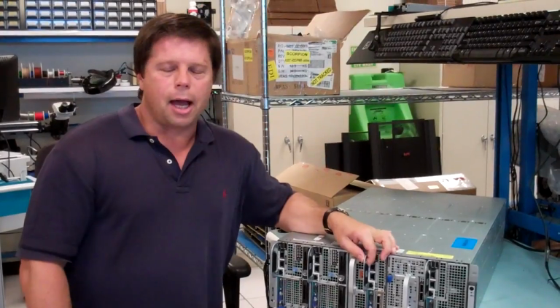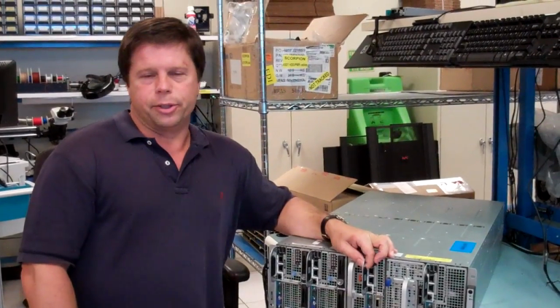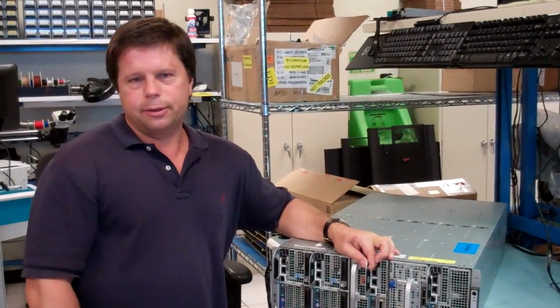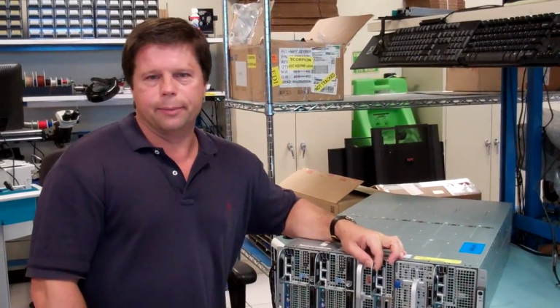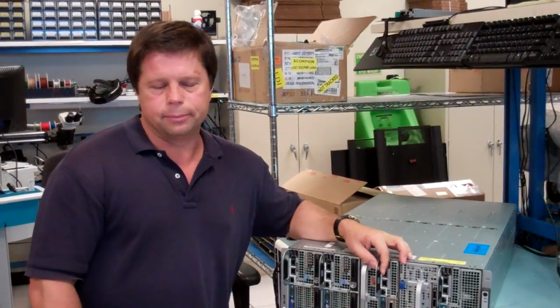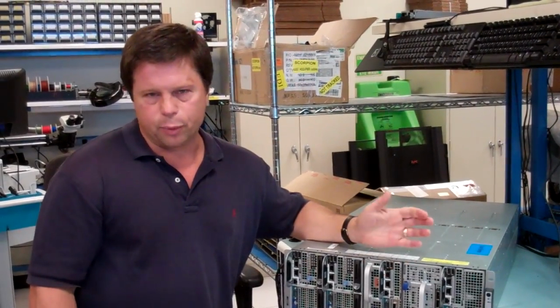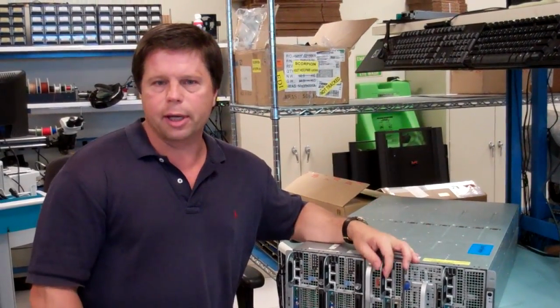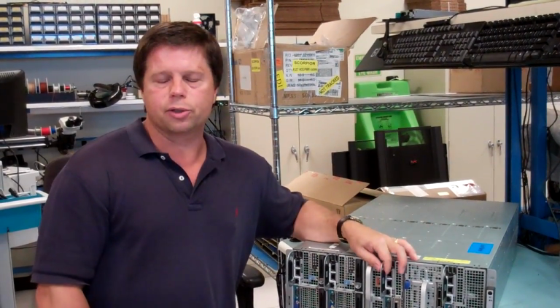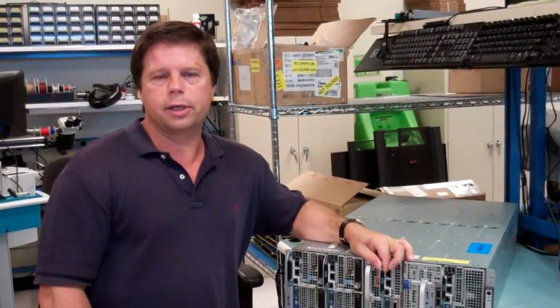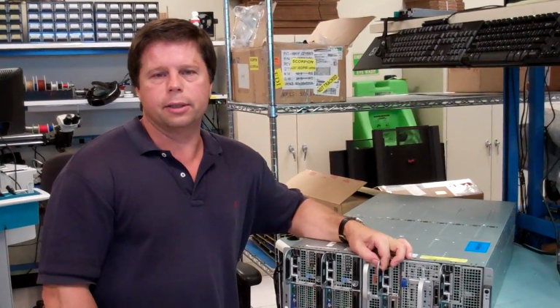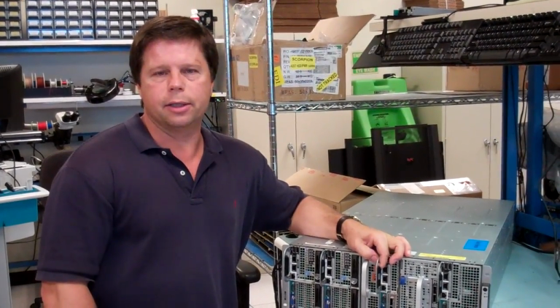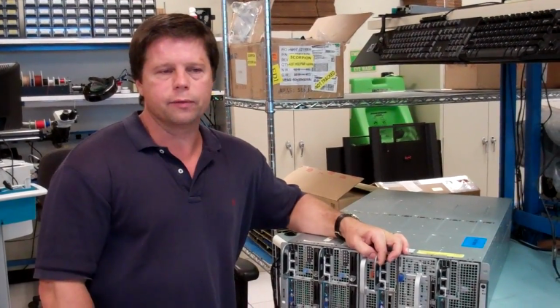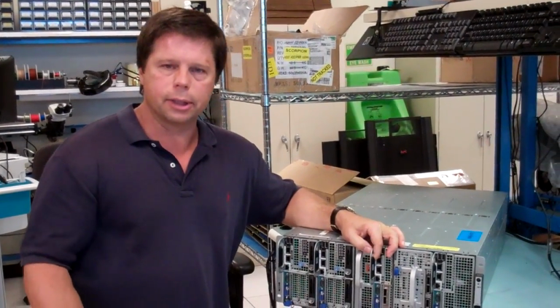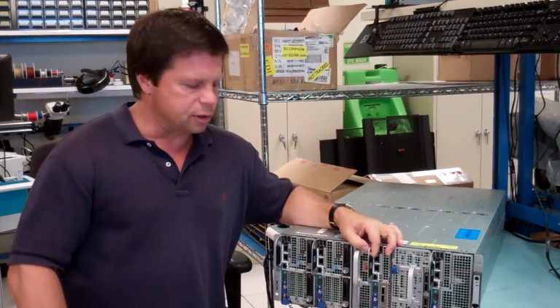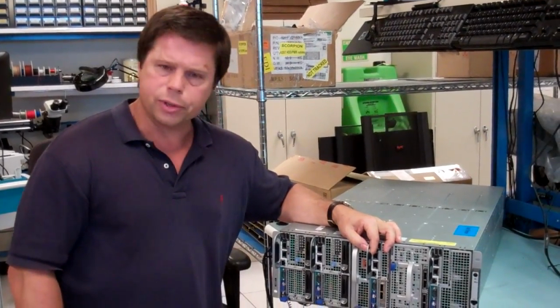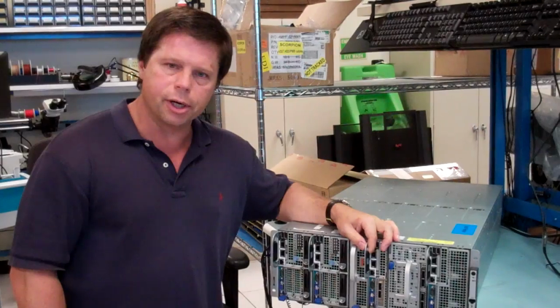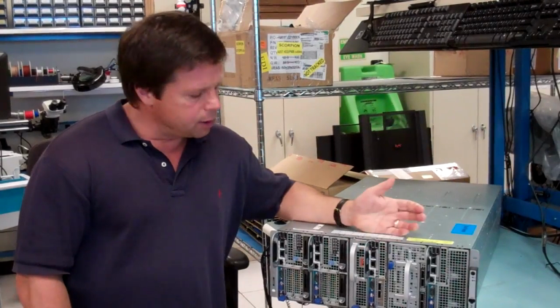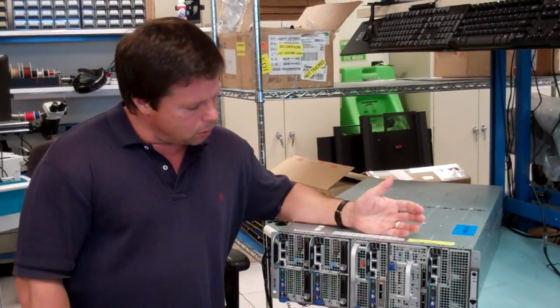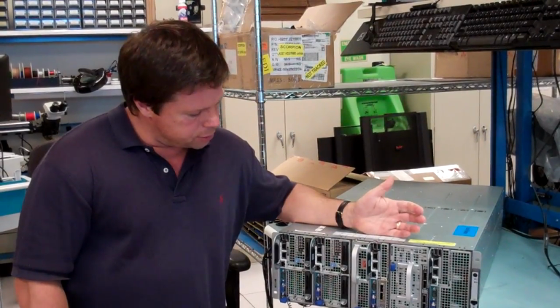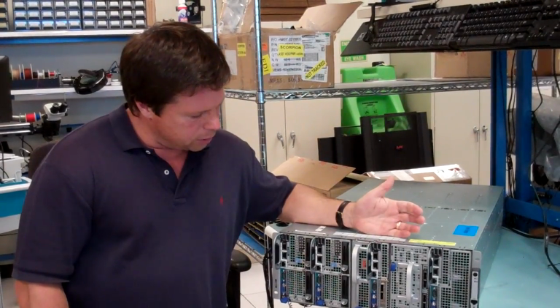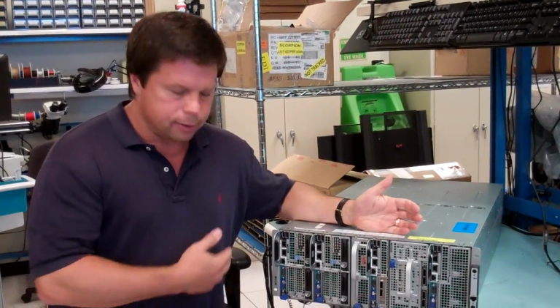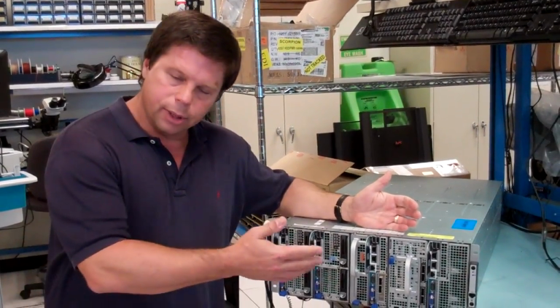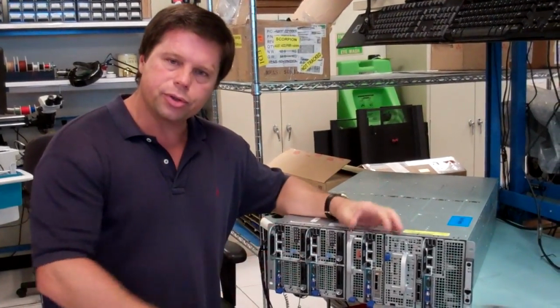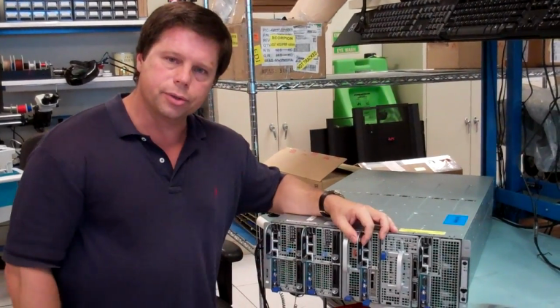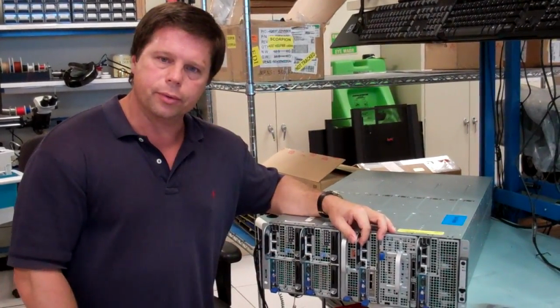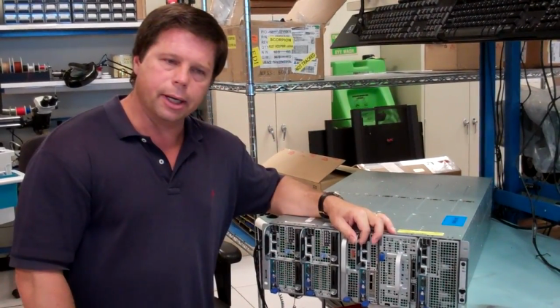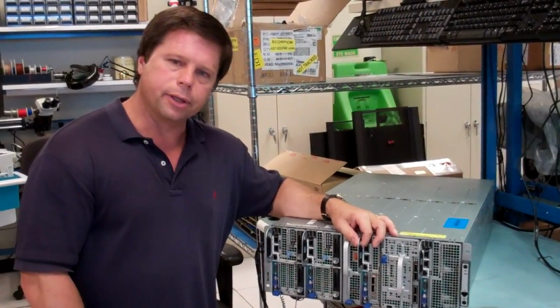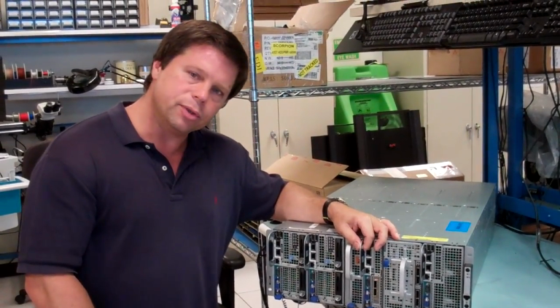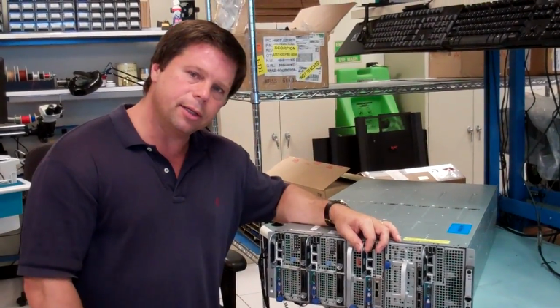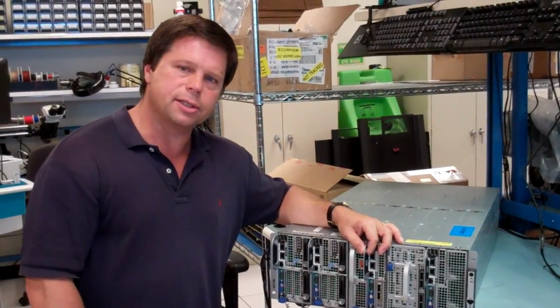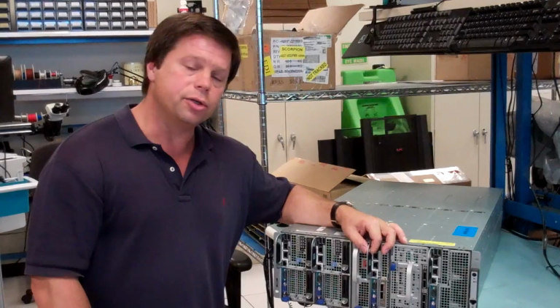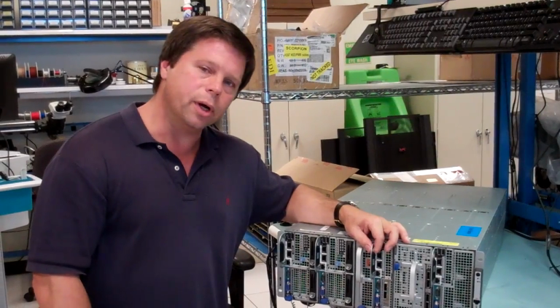Hi, I'm Joe Cycle, Principal Architect and Server Architect at Dell, Distinguished Engineer. I wanted to introduce you to the Compute Sled, the C8220.